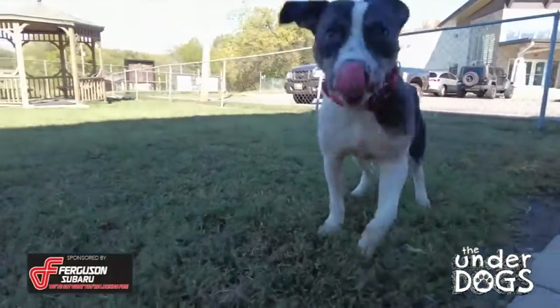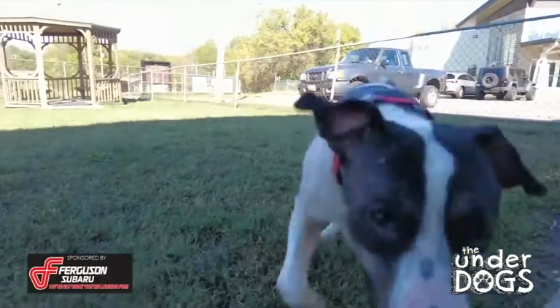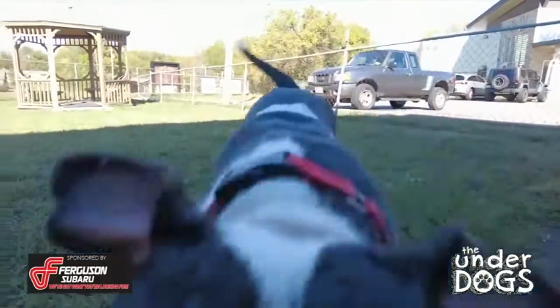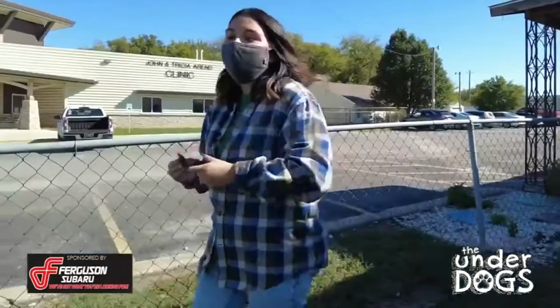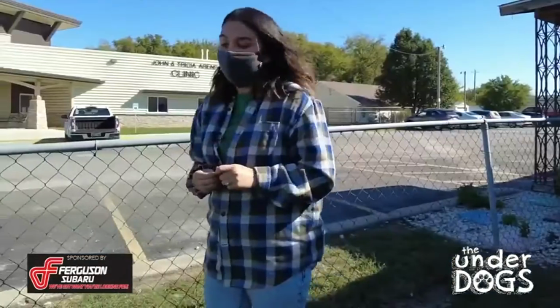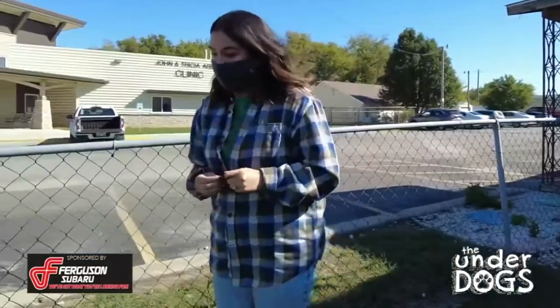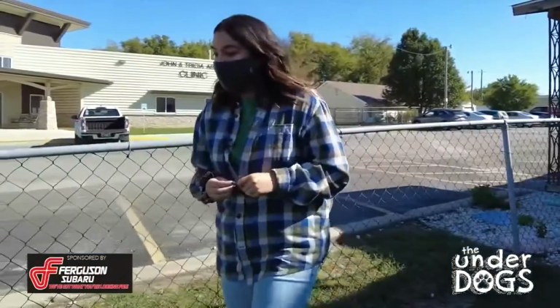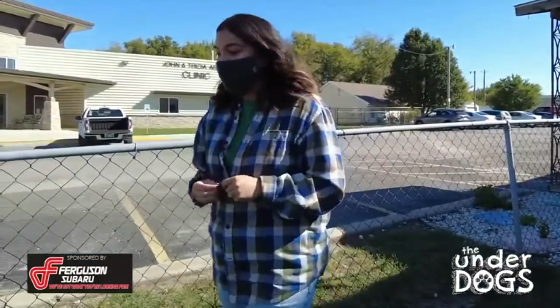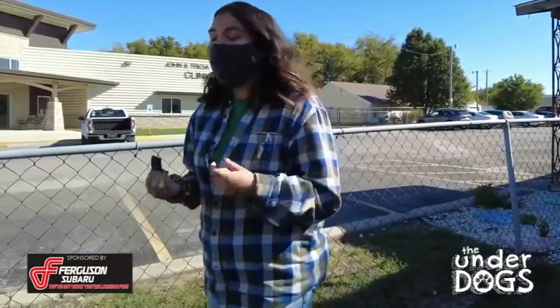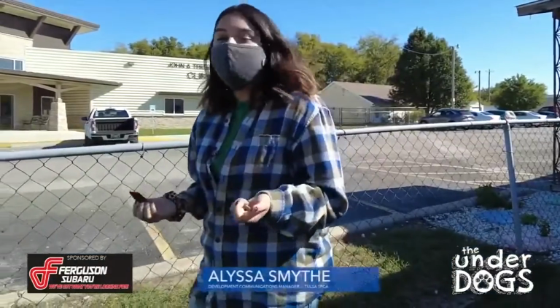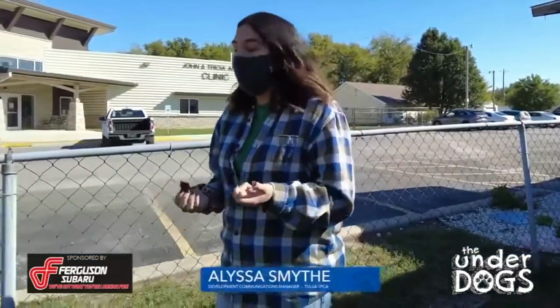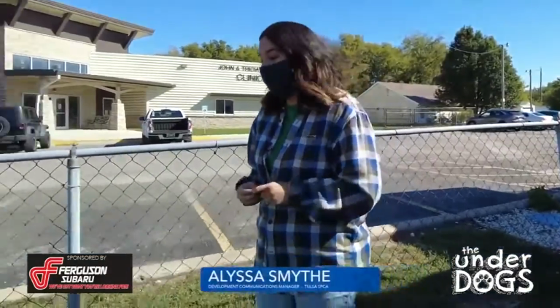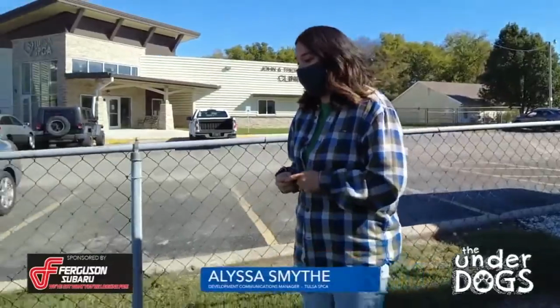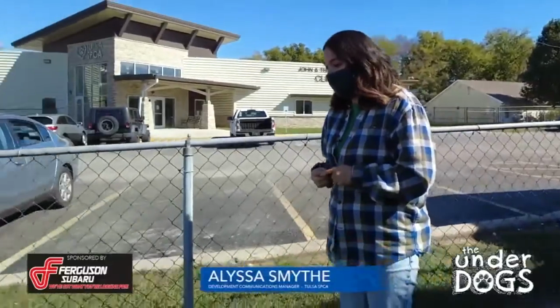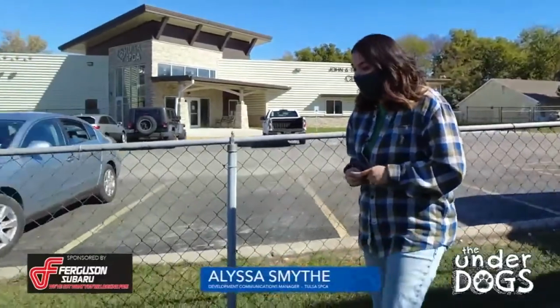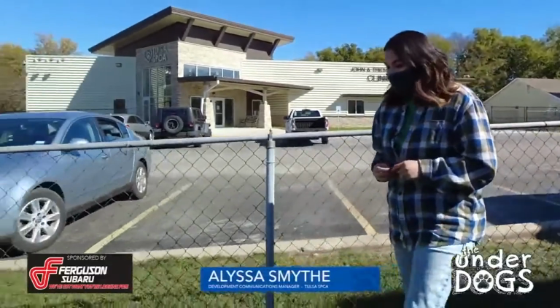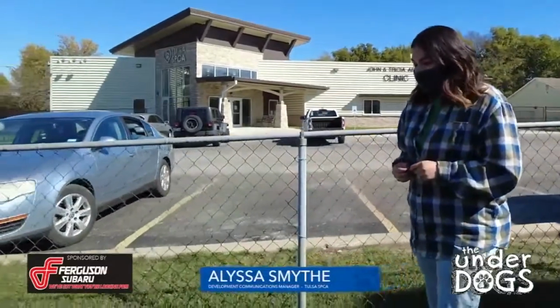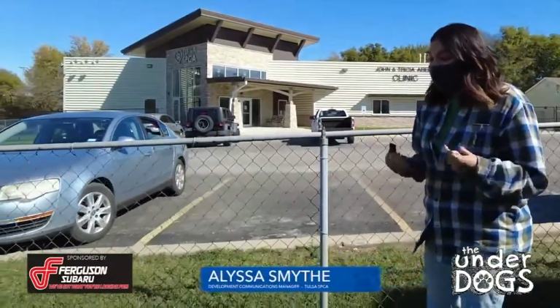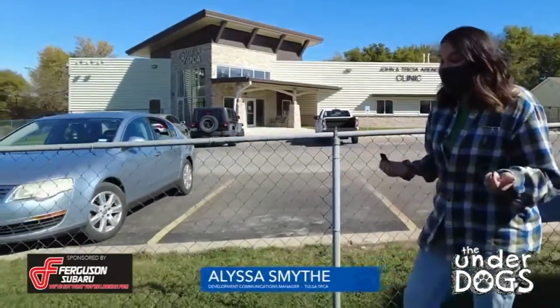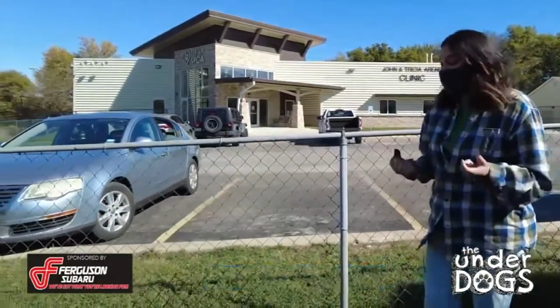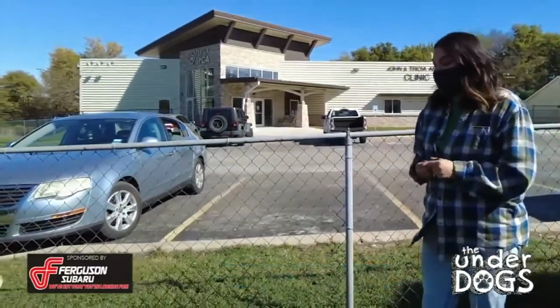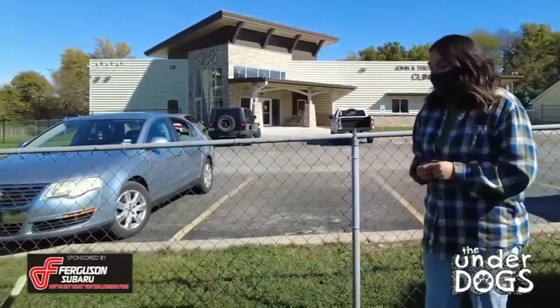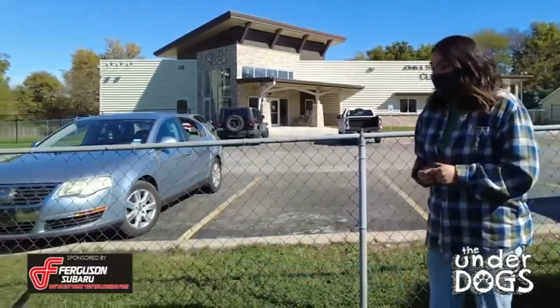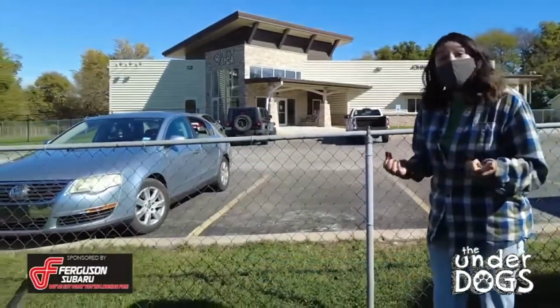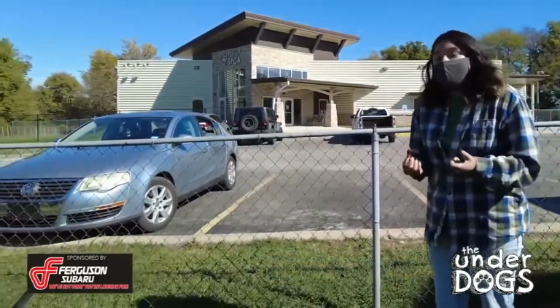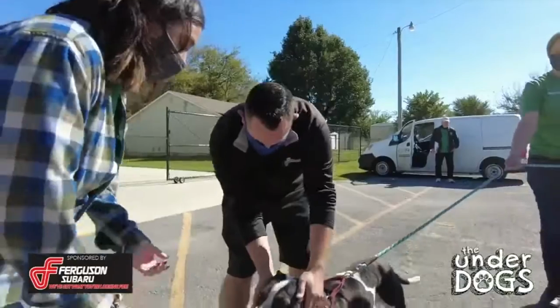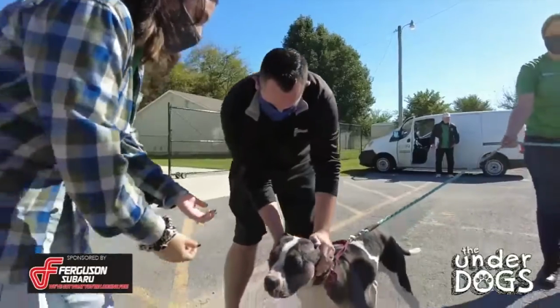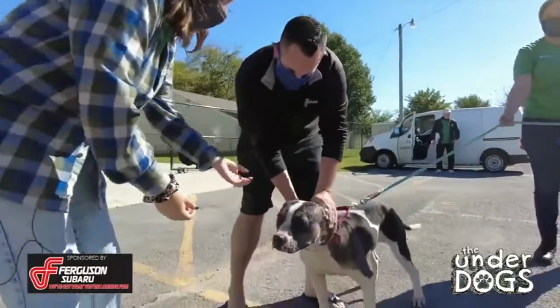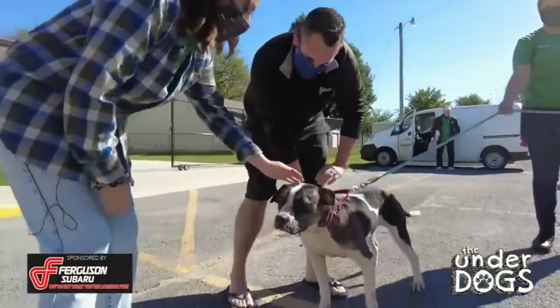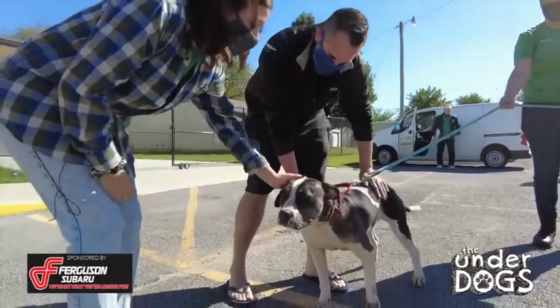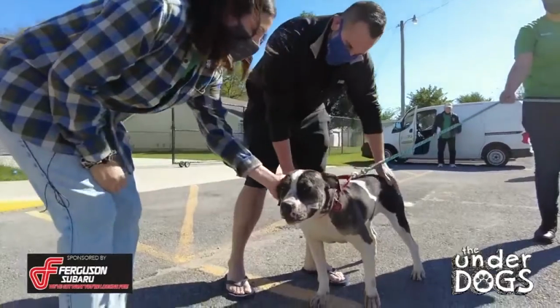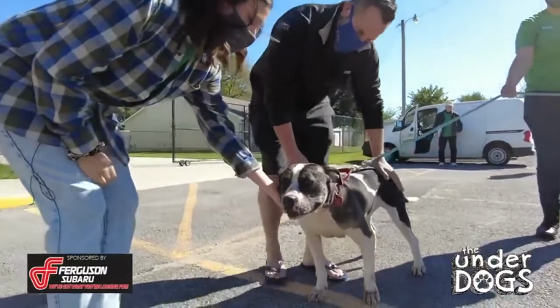Wooly is one of our longest term dogs in the shelter. We've had her for over a year. Our cruelty investigator found her.